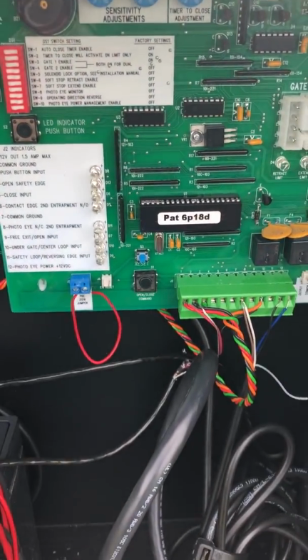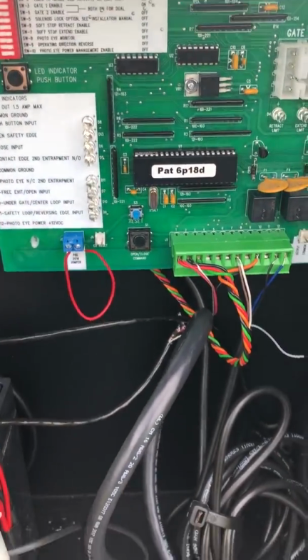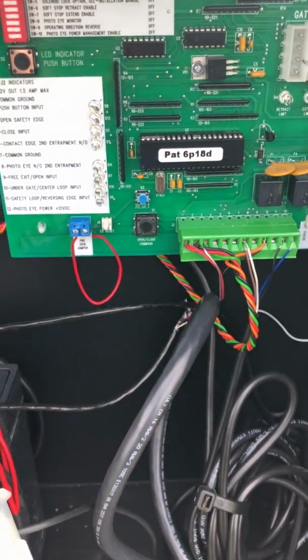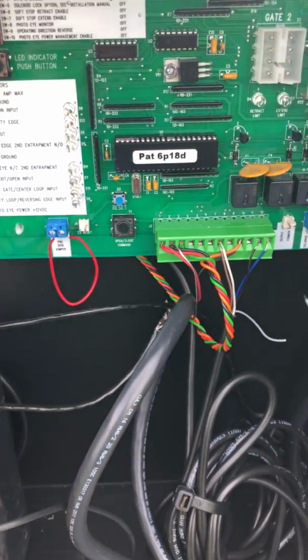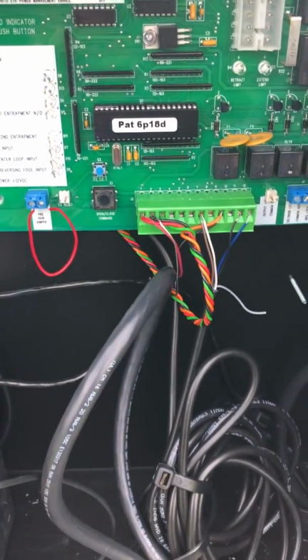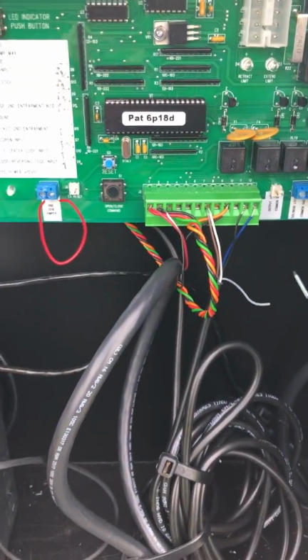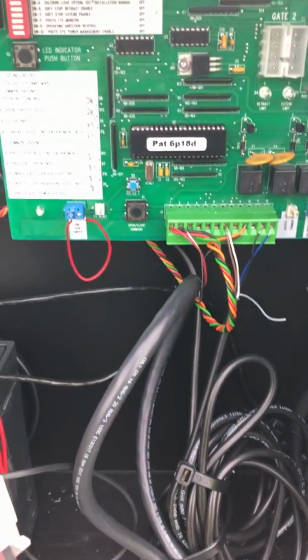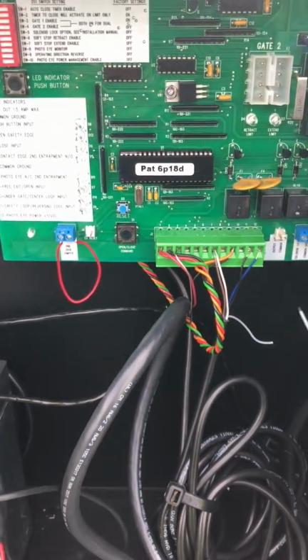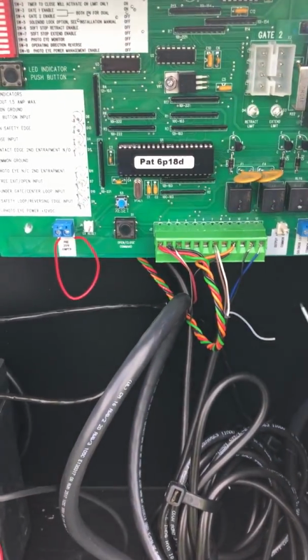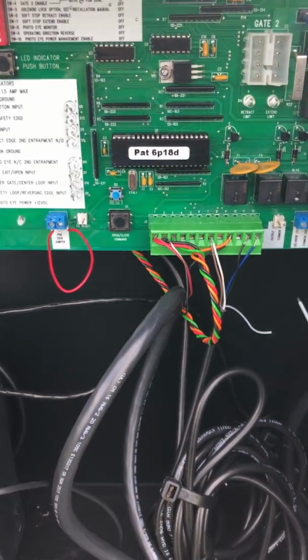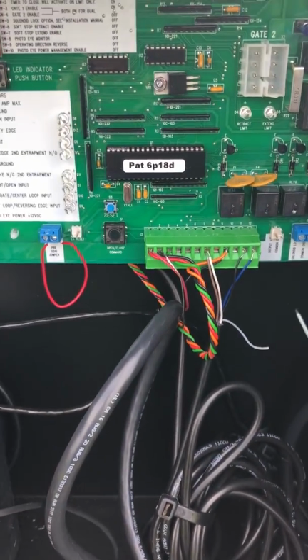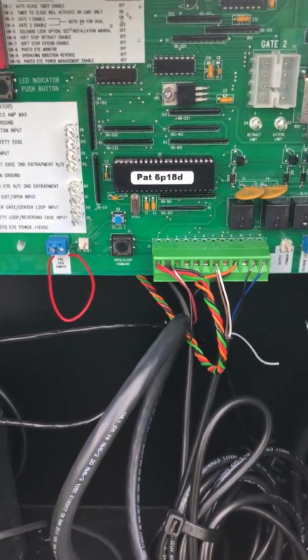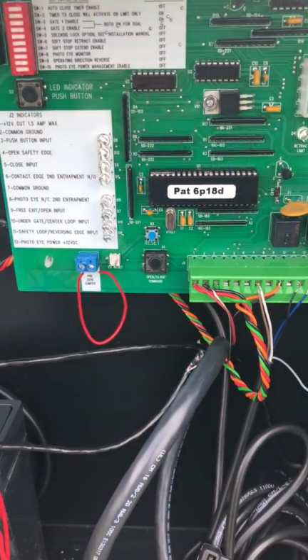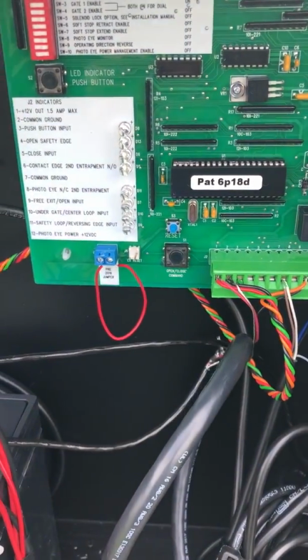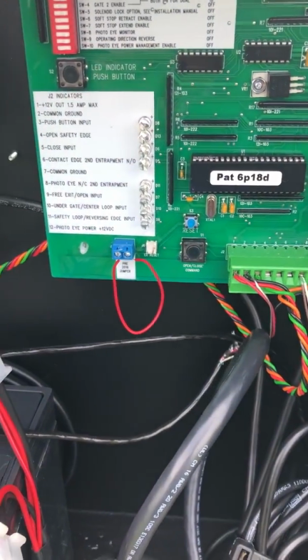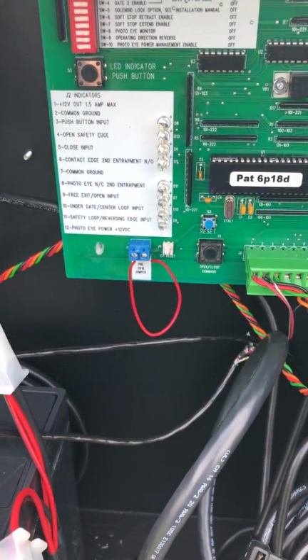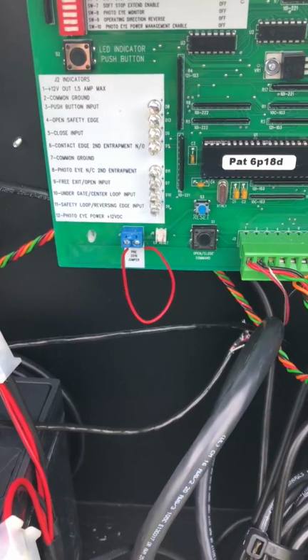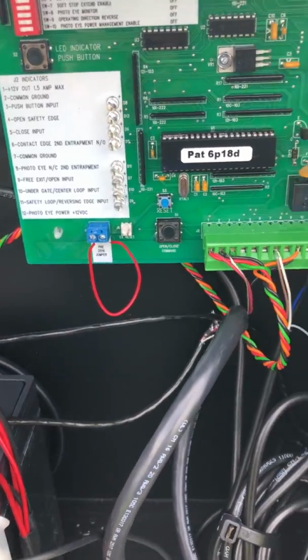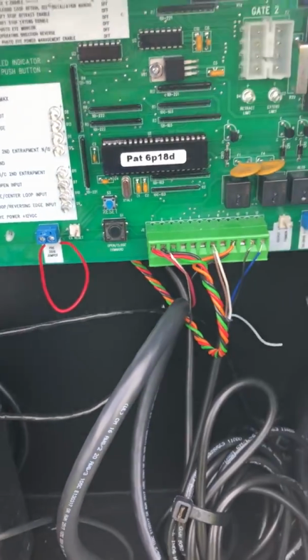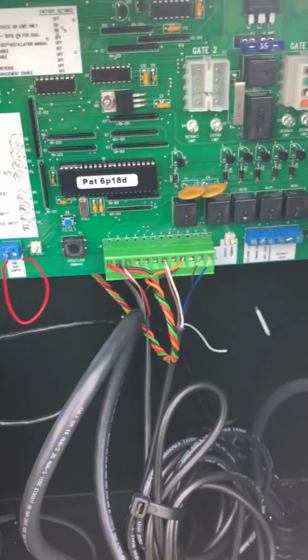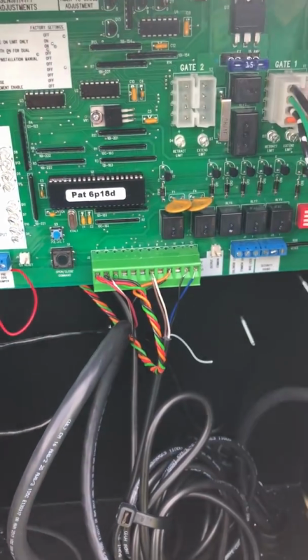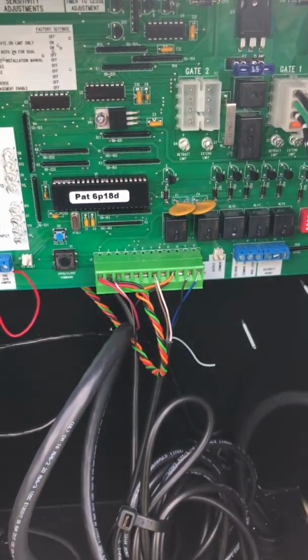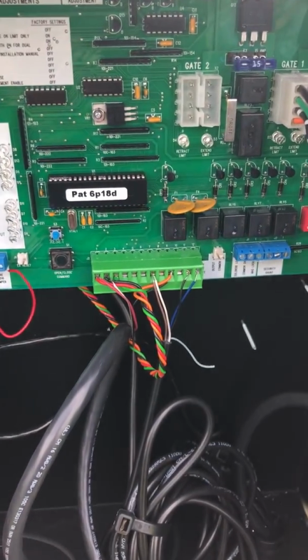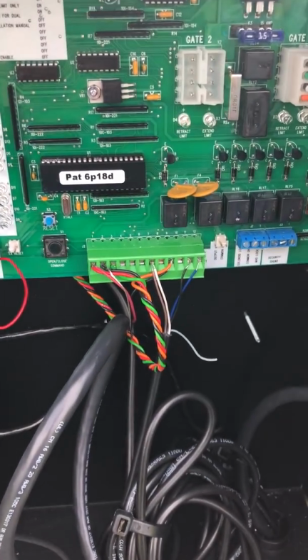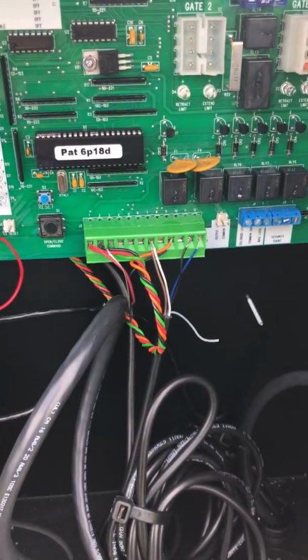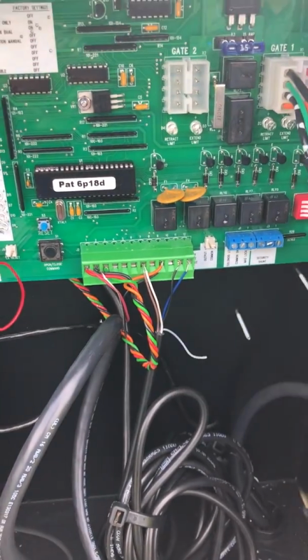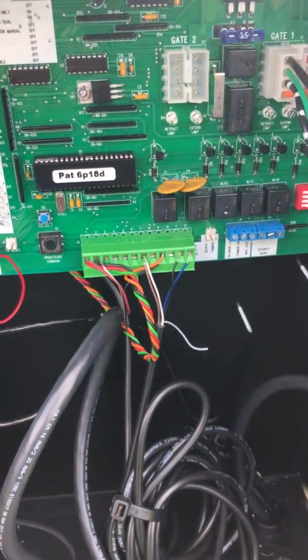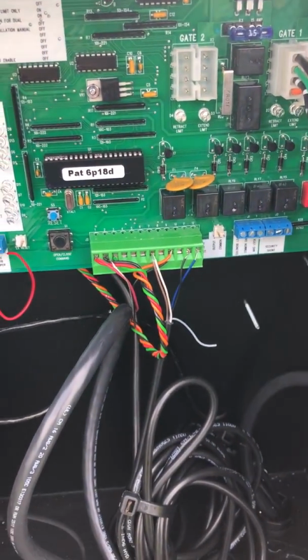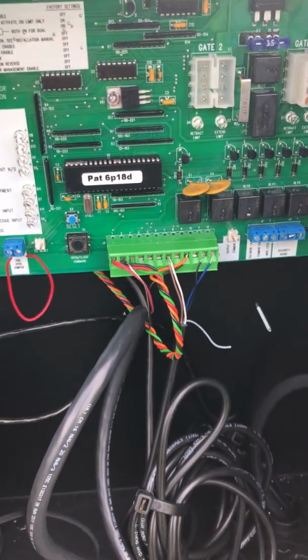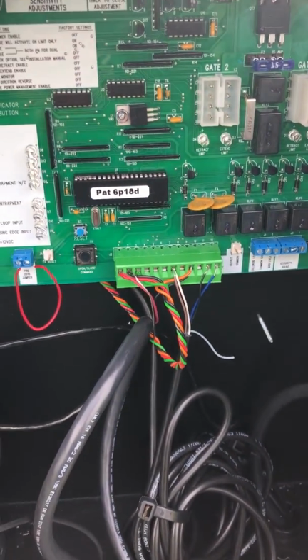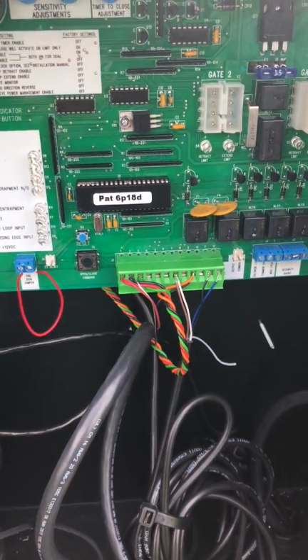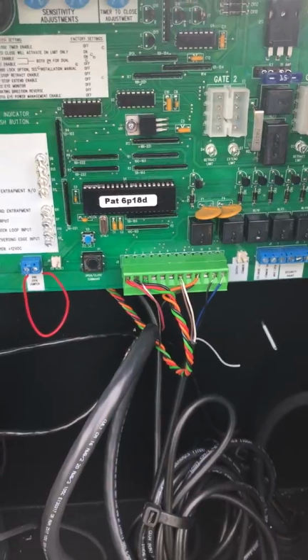The new boards on US Automatic after January 2016 now come with a jumper, so you can use your photo eye in the old way or in the new way as a second entrapment zone.